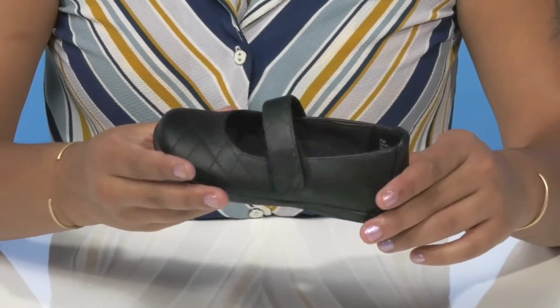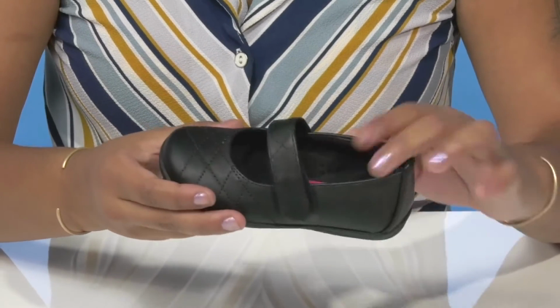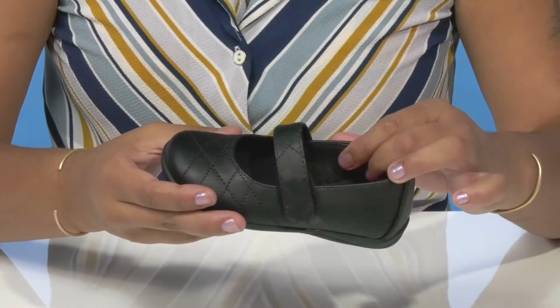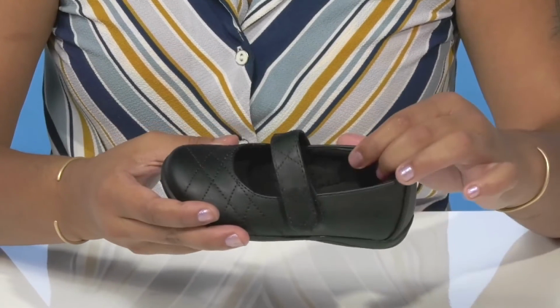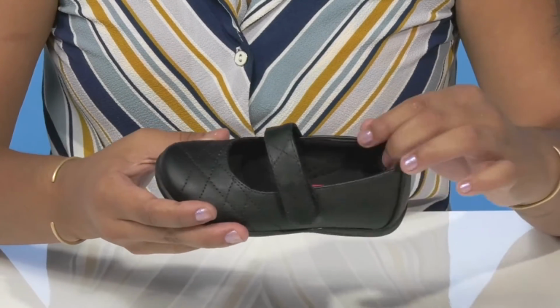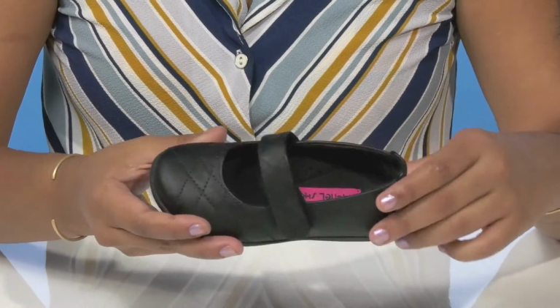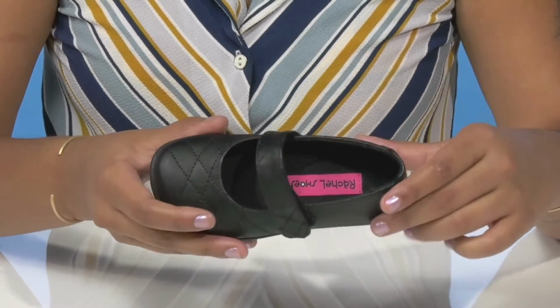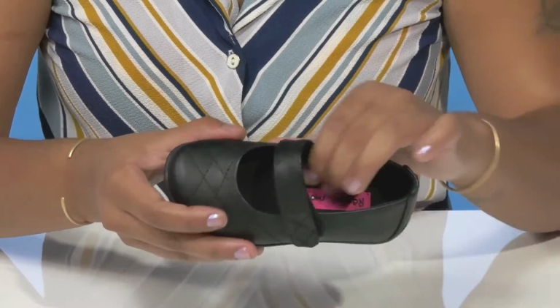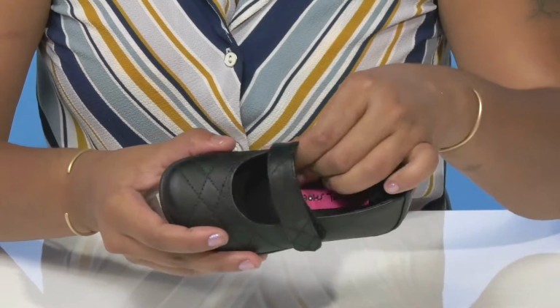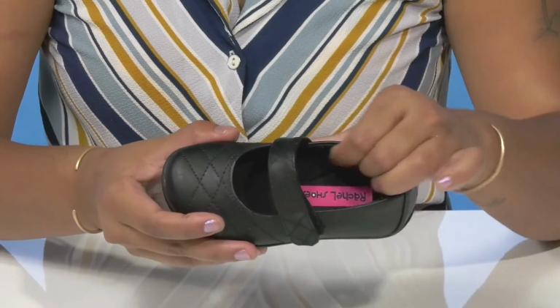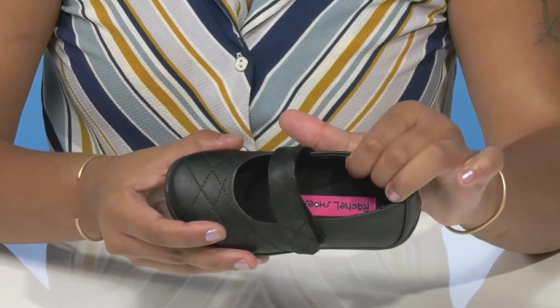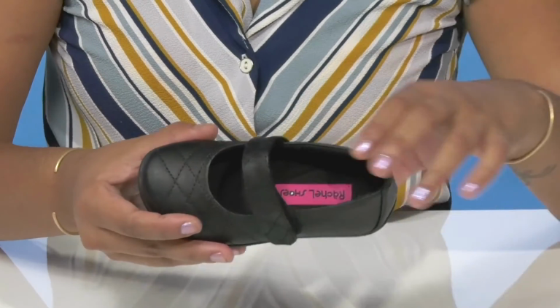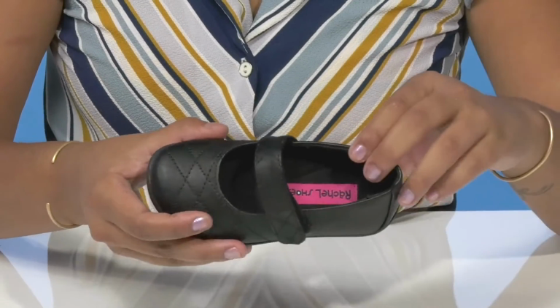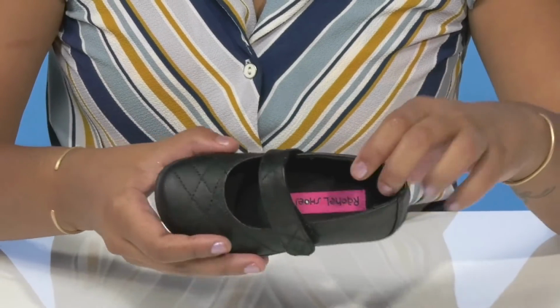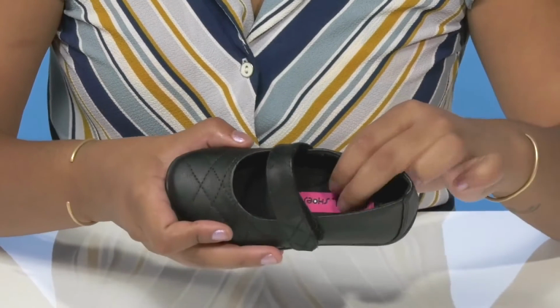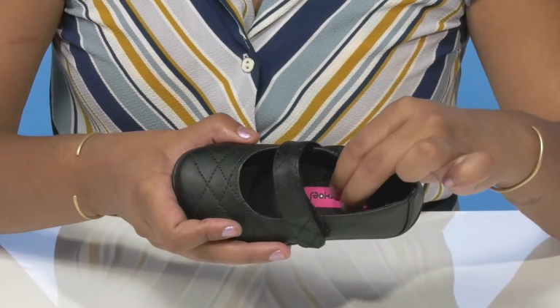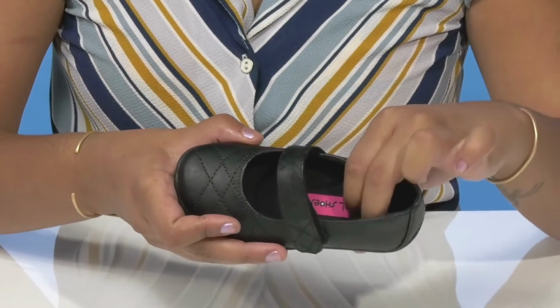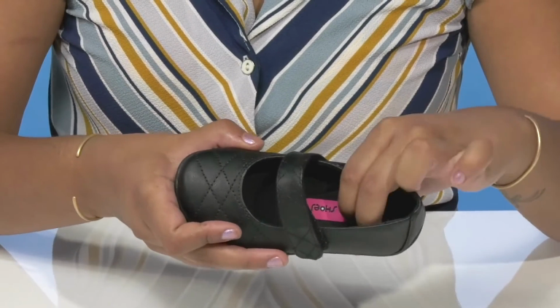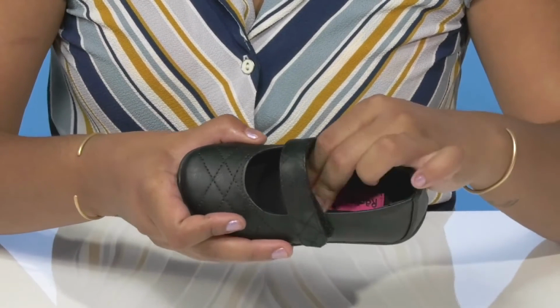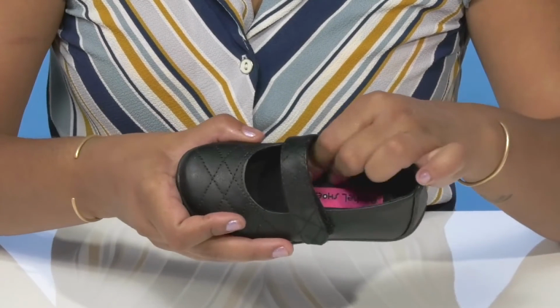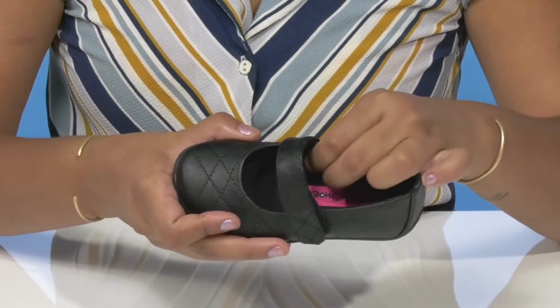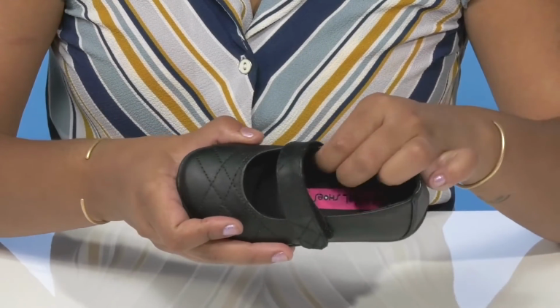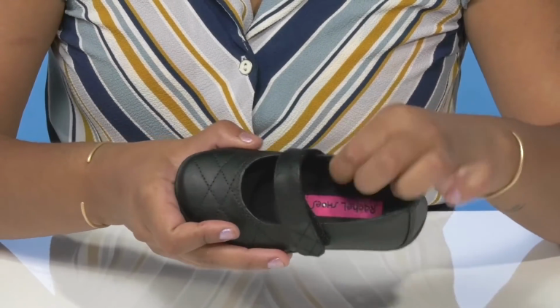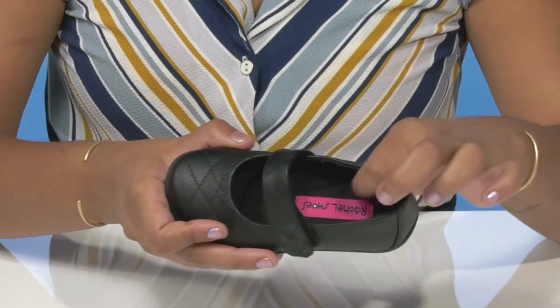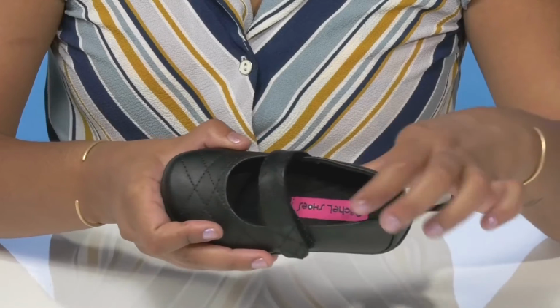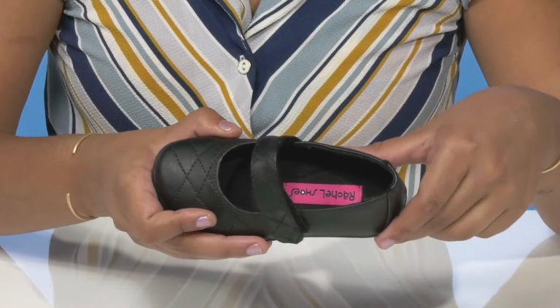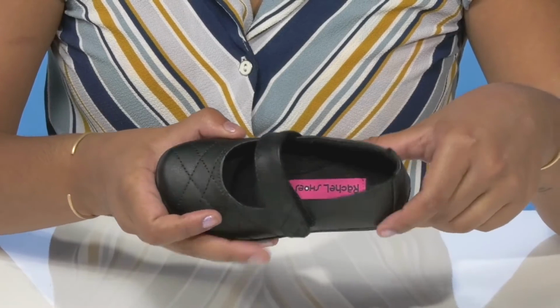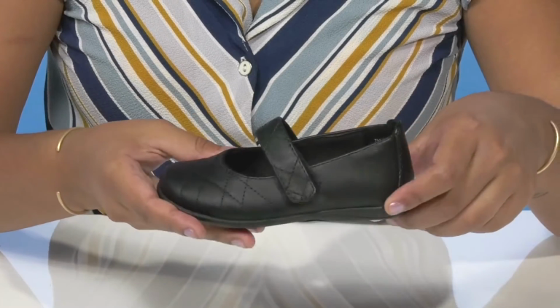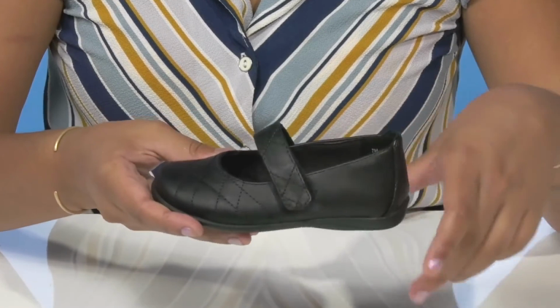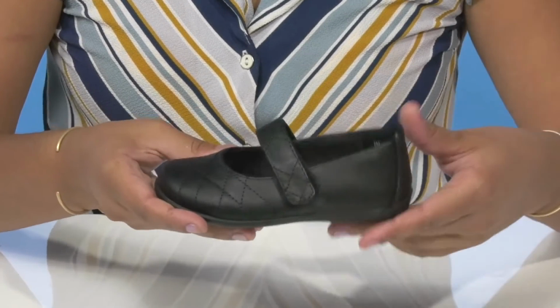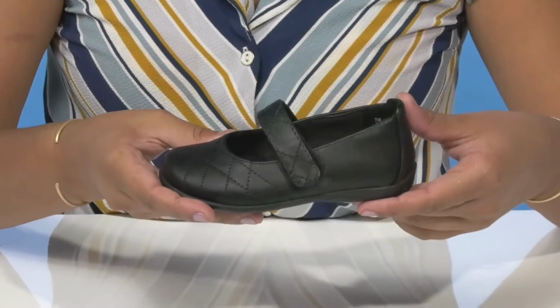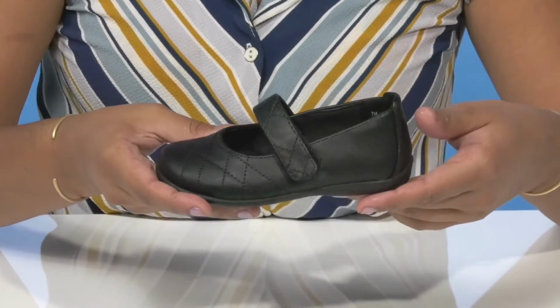They'll find that there's some extra padding along that collar with a very breathable lining. The insole has a generous amount of cushioning and even some arch support to give them lots of comfort all day long.